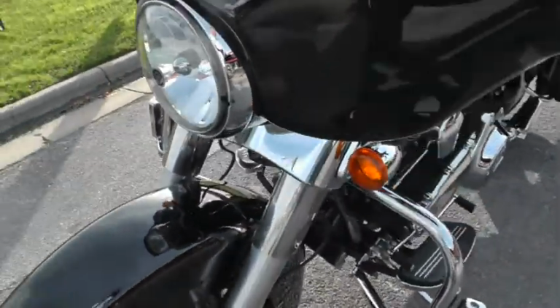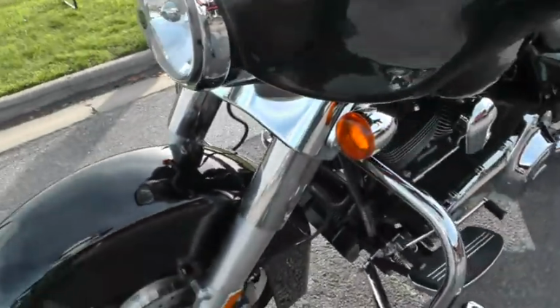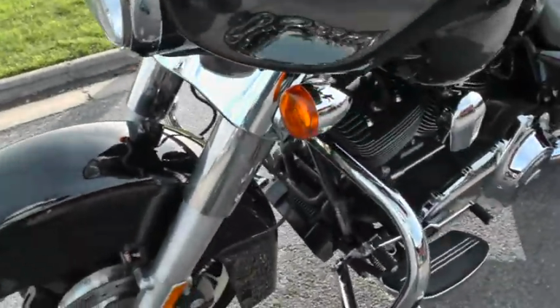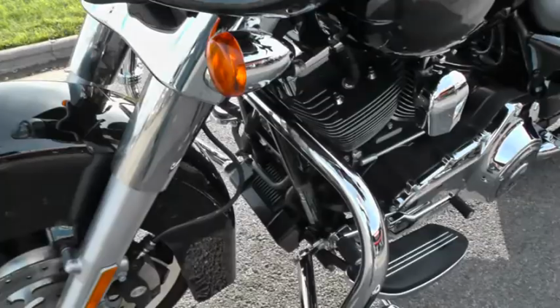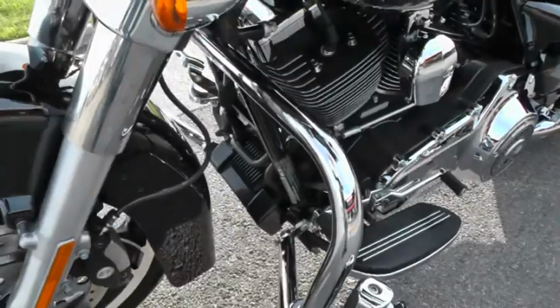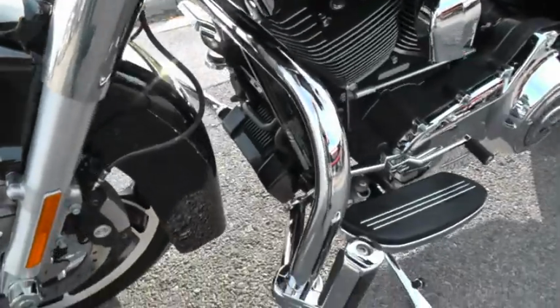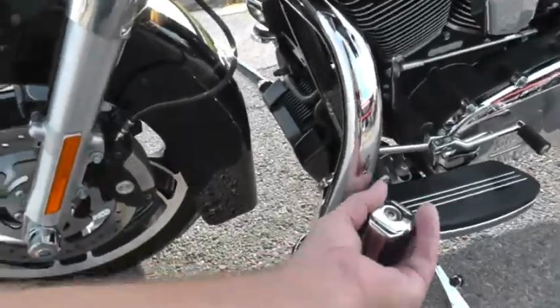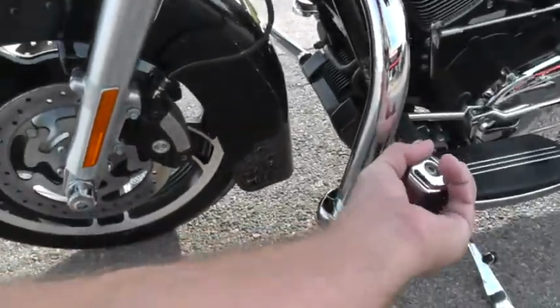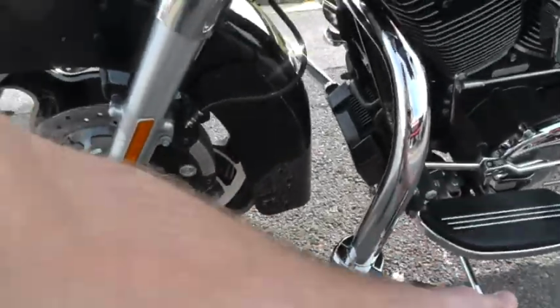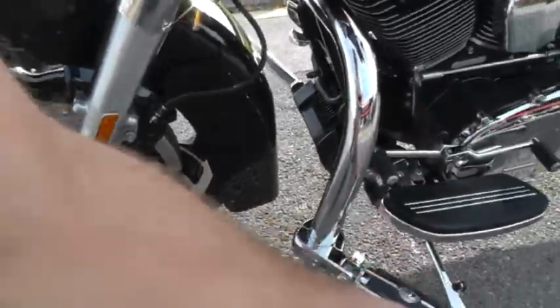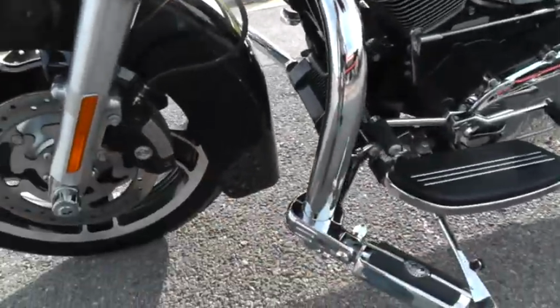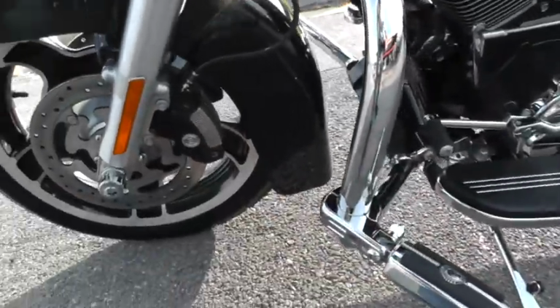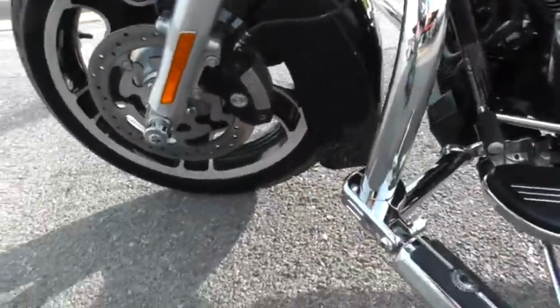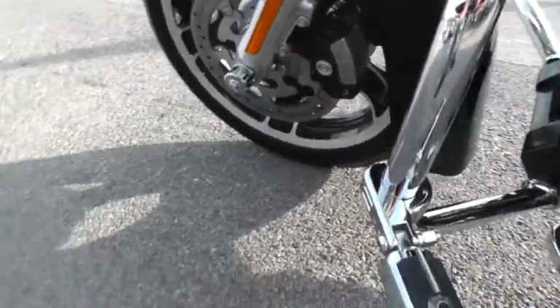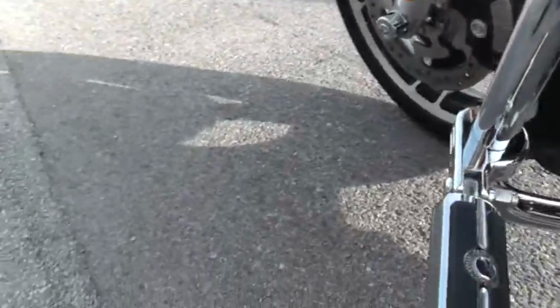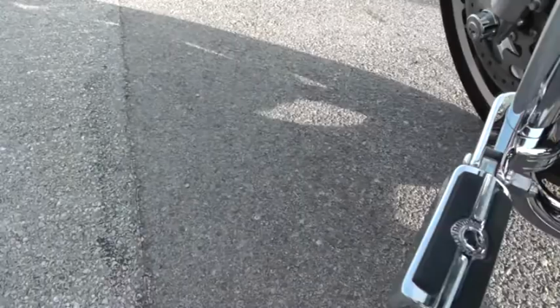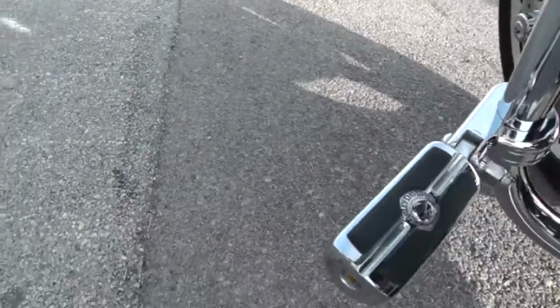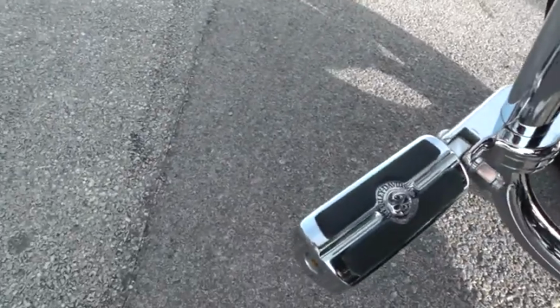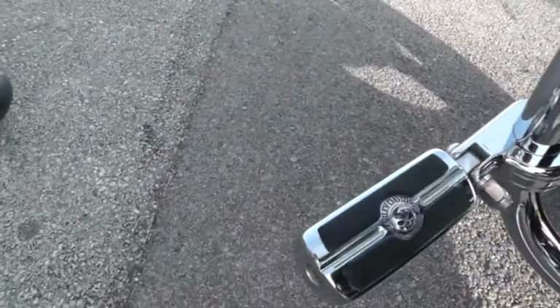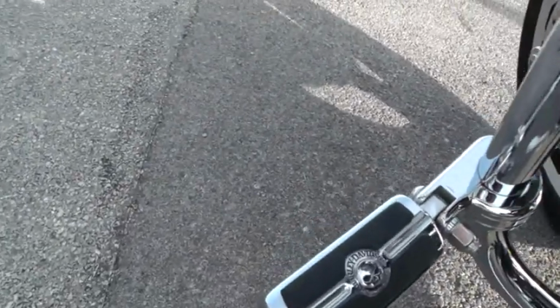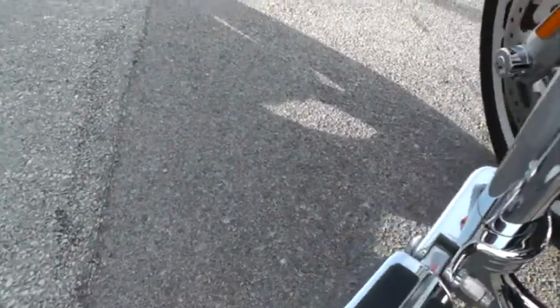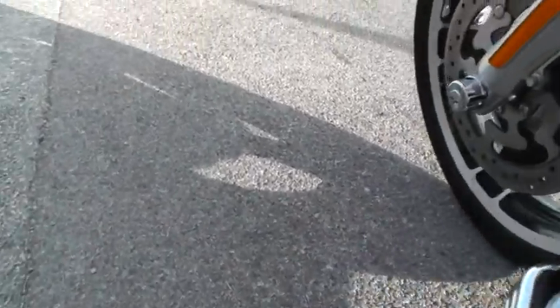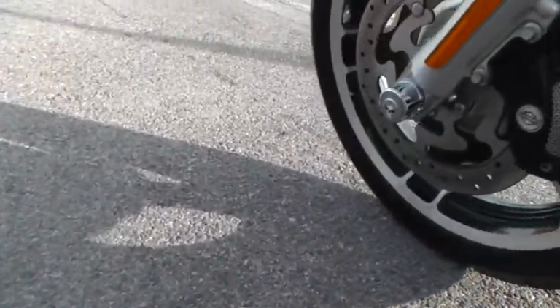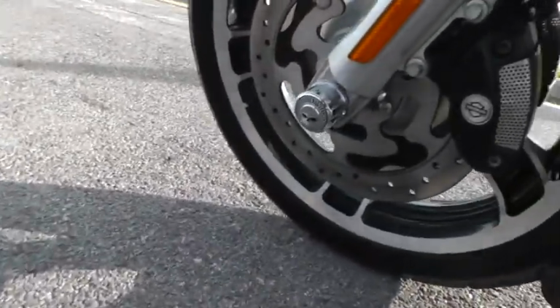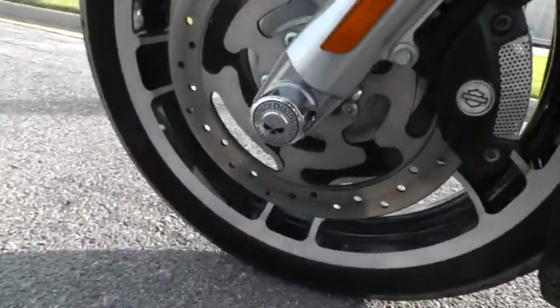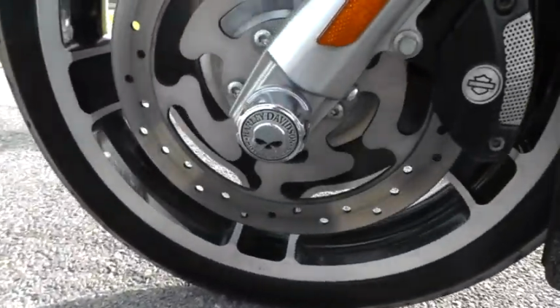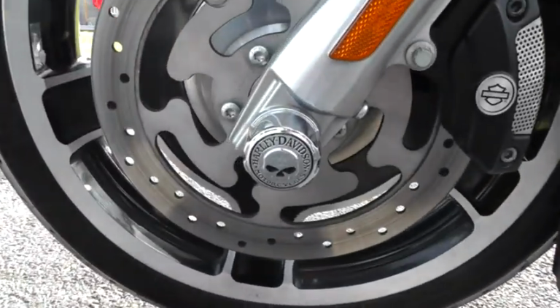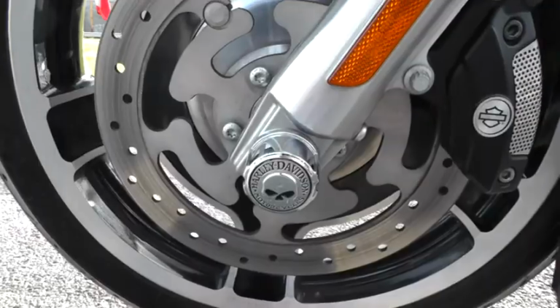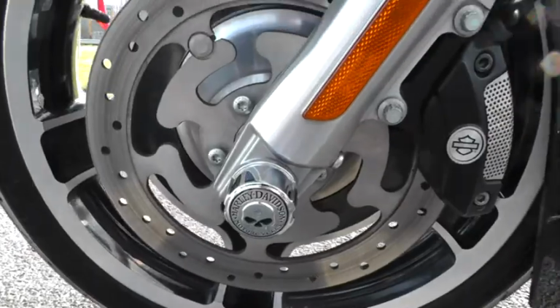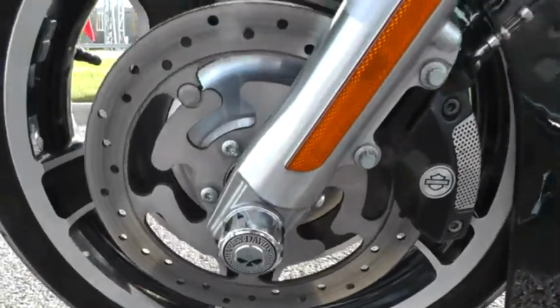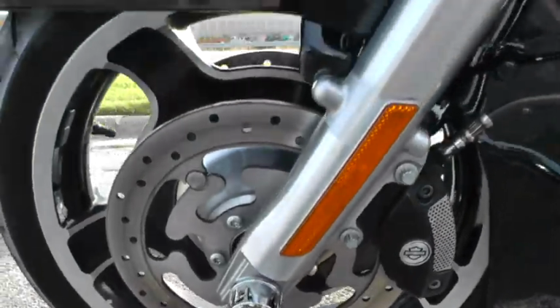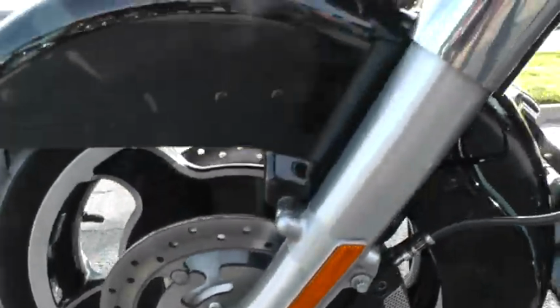It's been upgraded with an engine guard, got some of the Skull package on it — some of the Willie G Skull package — the highway pegs, the axle nut covers, and it's got dual disc brakes on it.